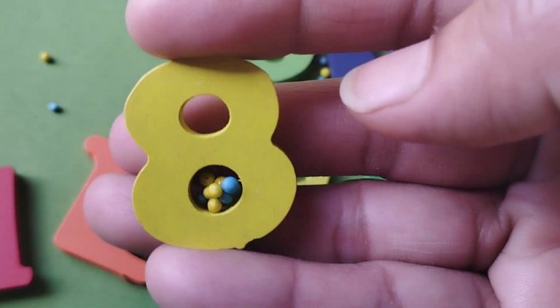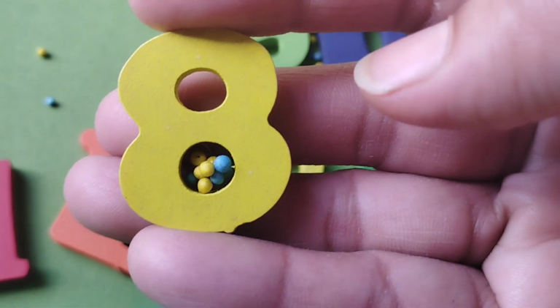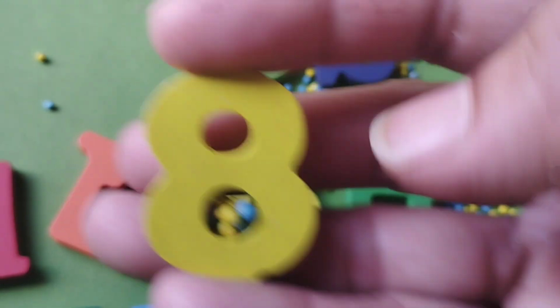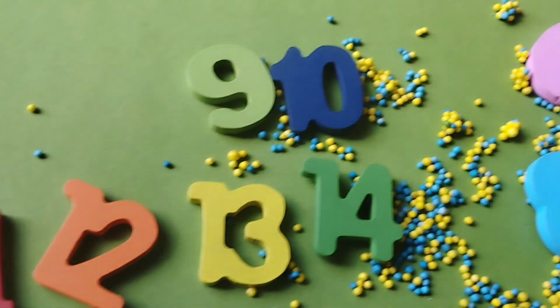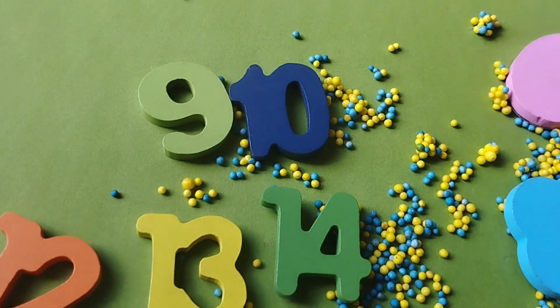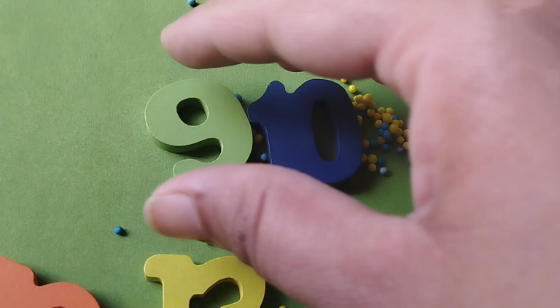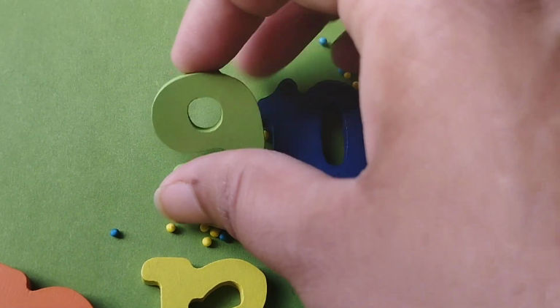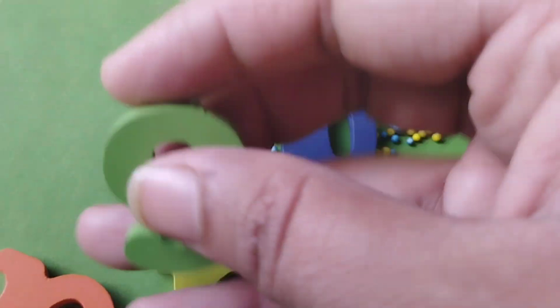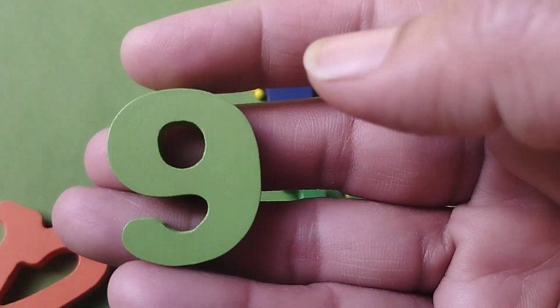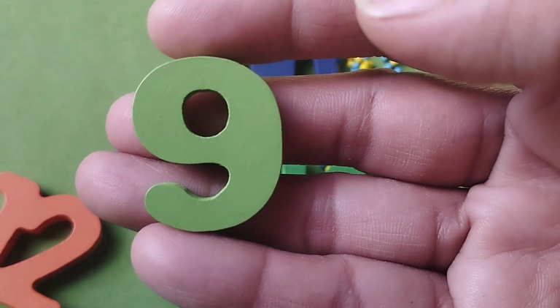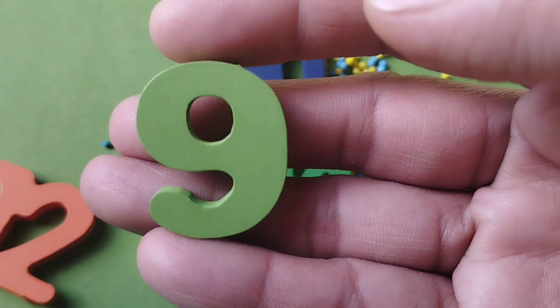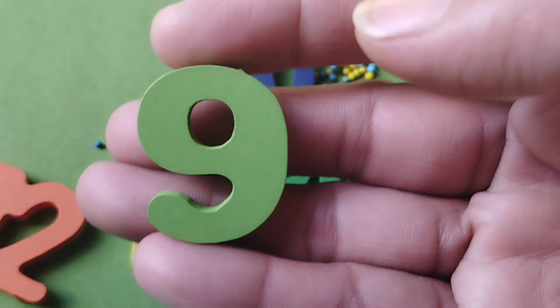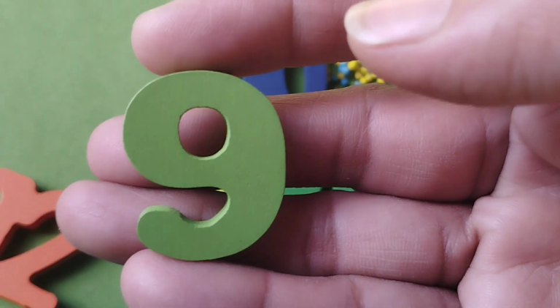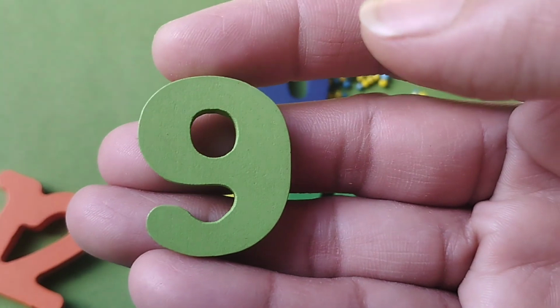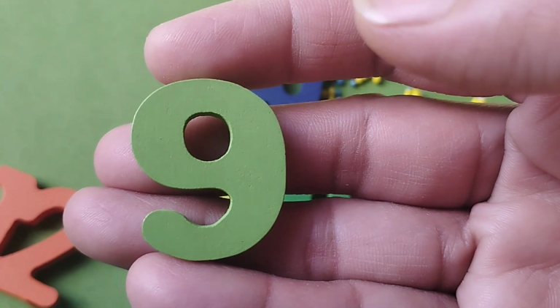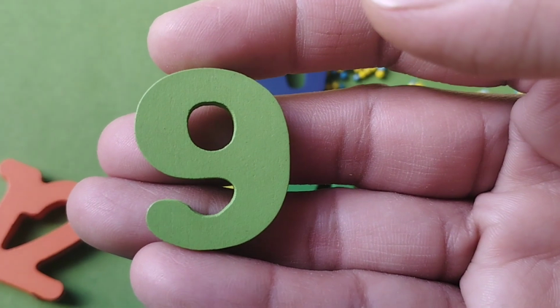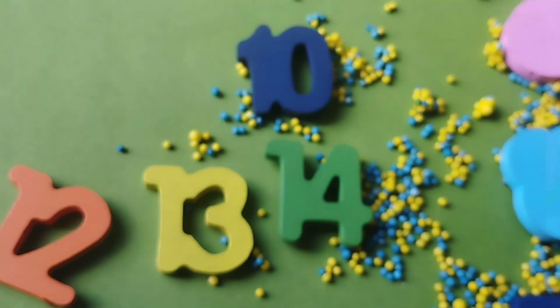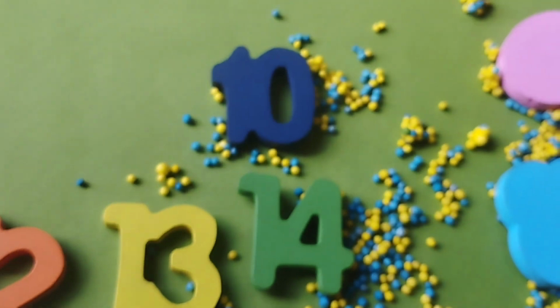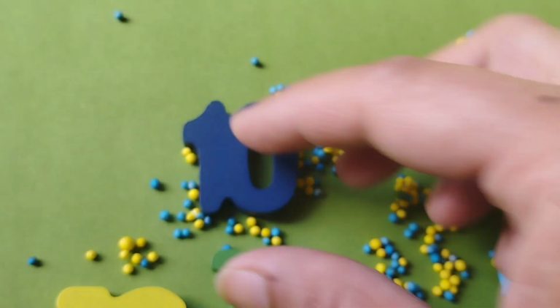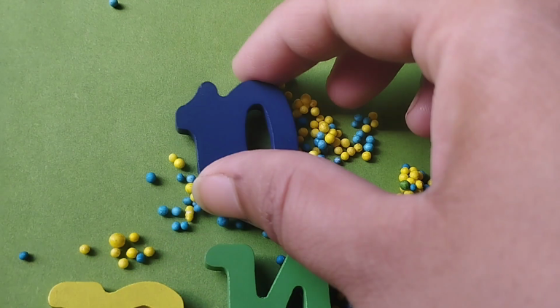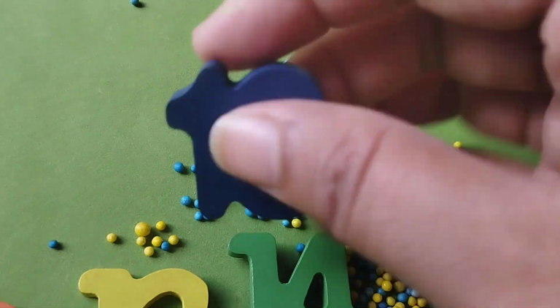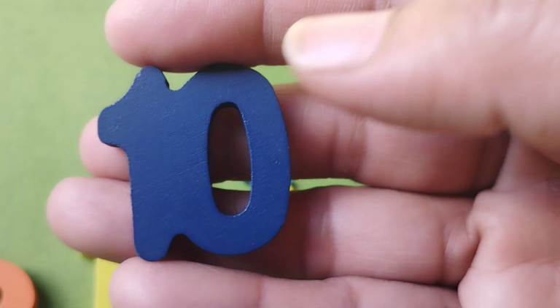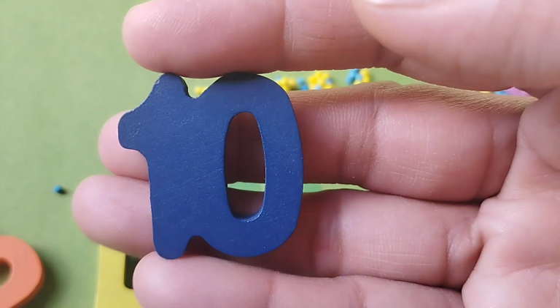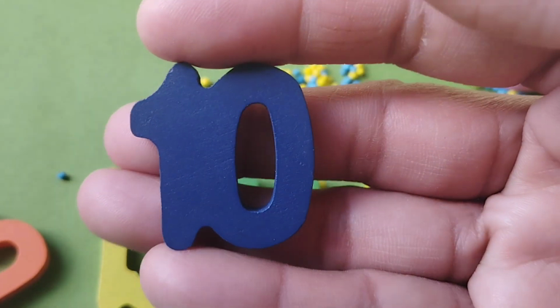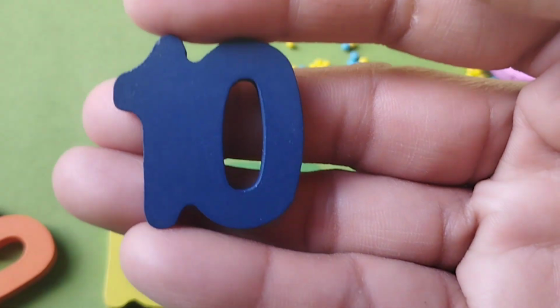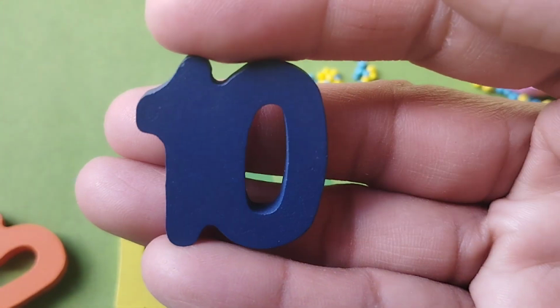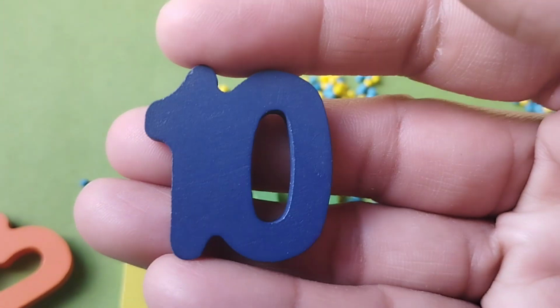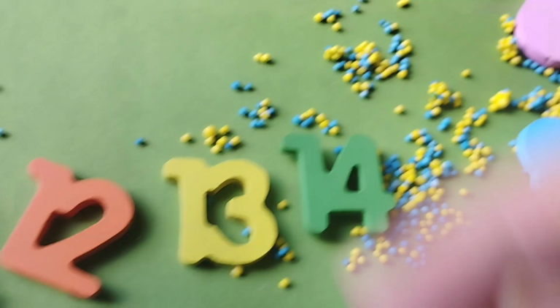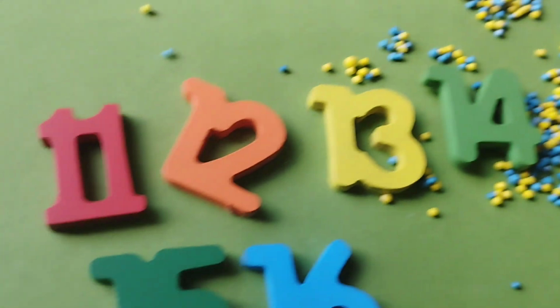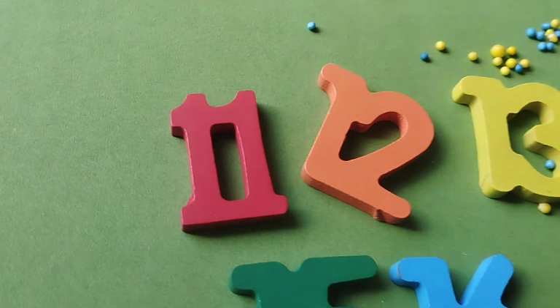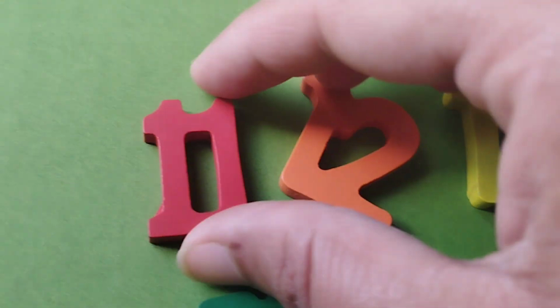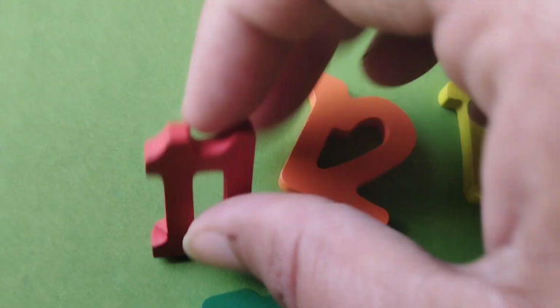This is number 8. The next number is number 9. Number 9. And 10. 10.